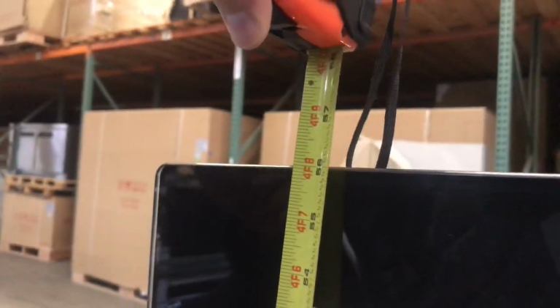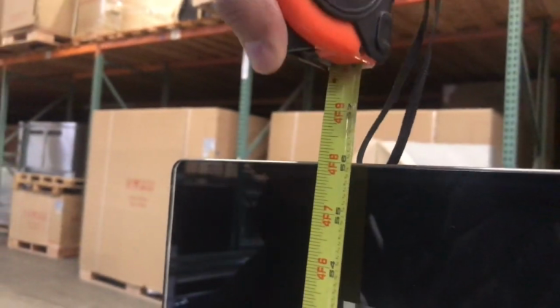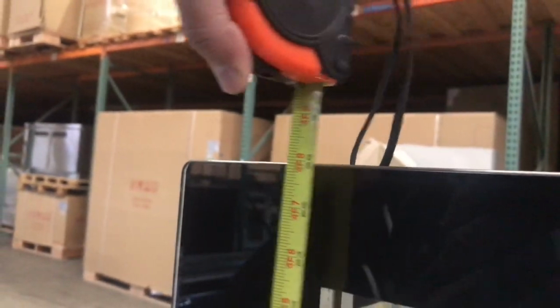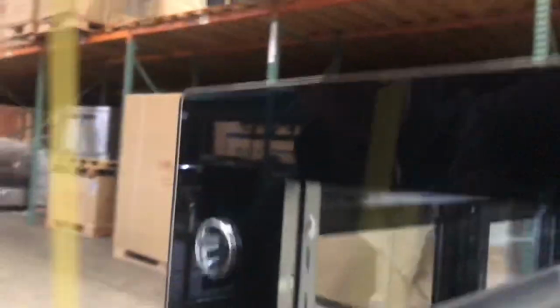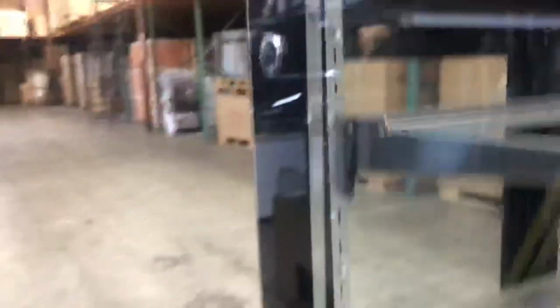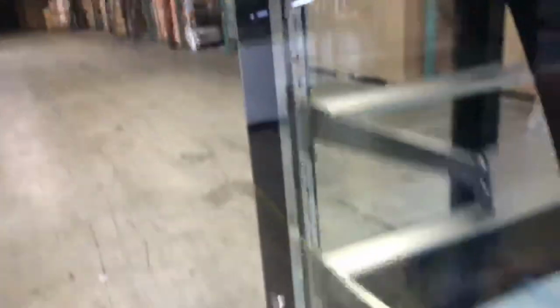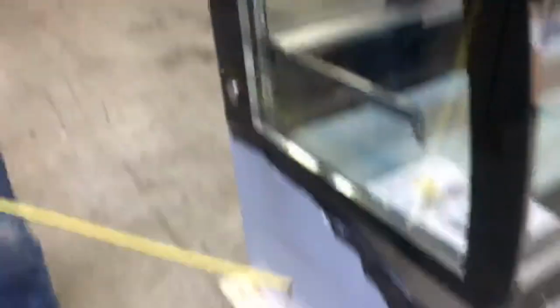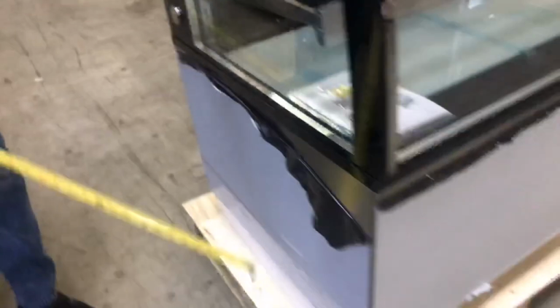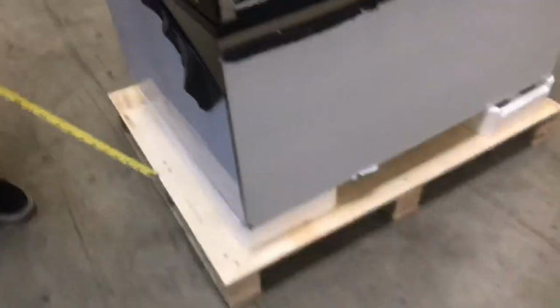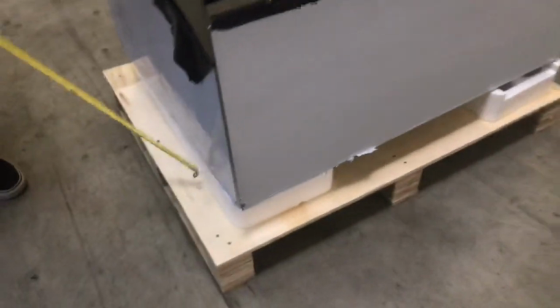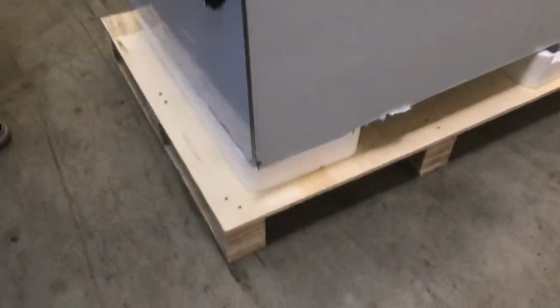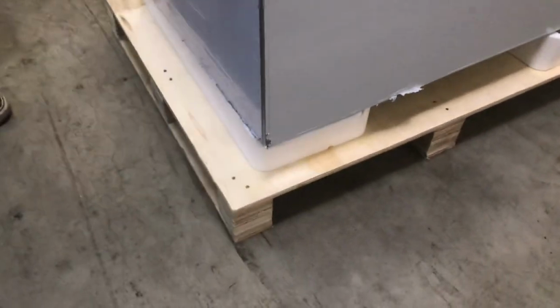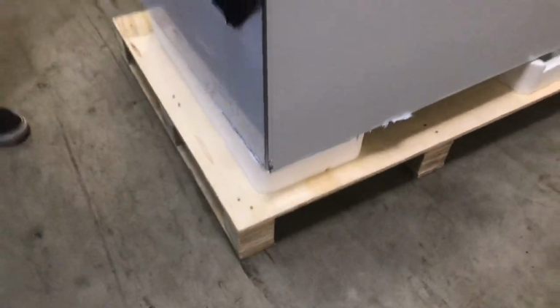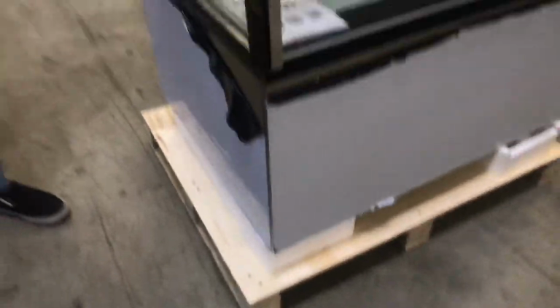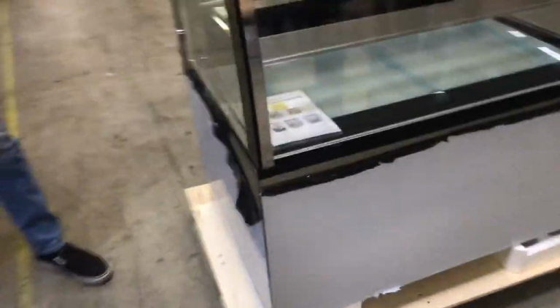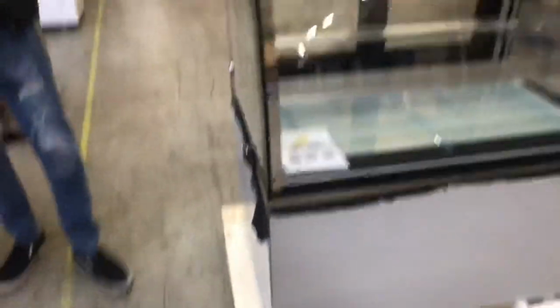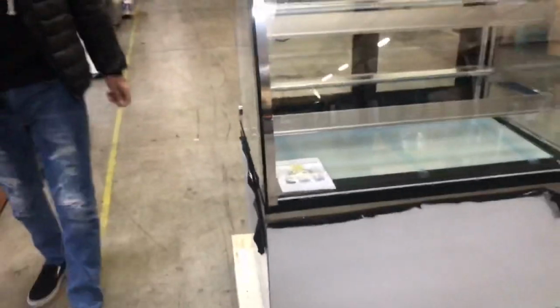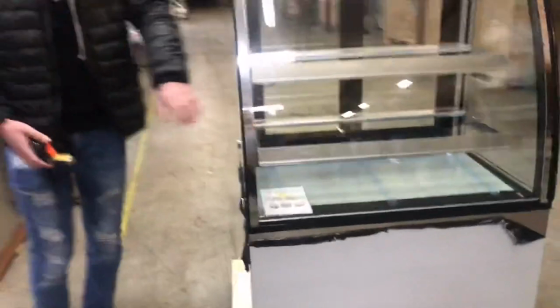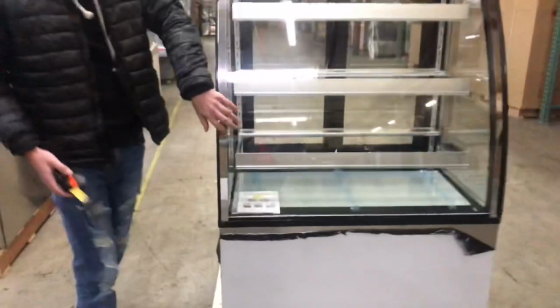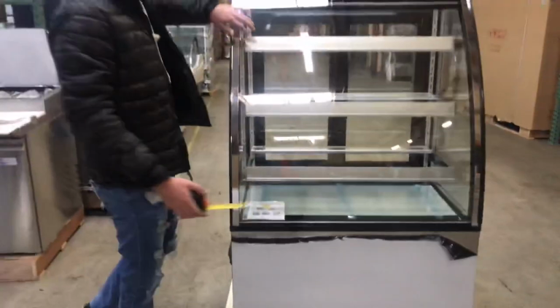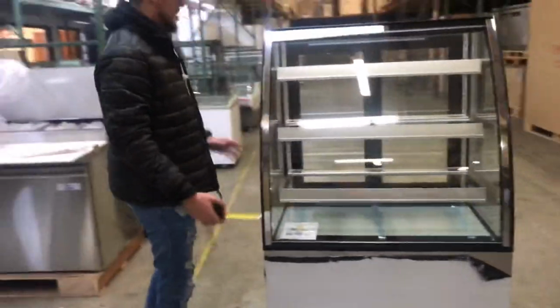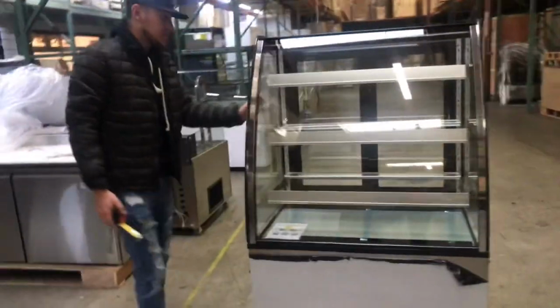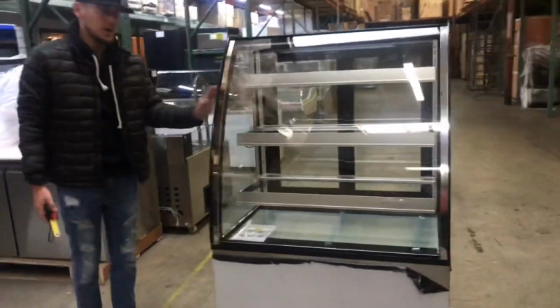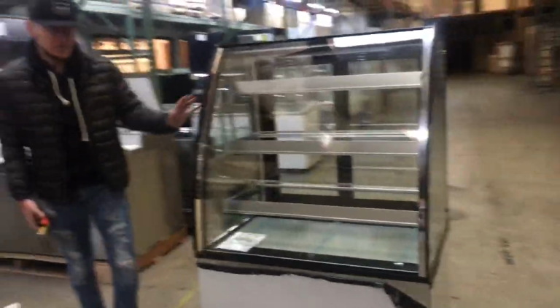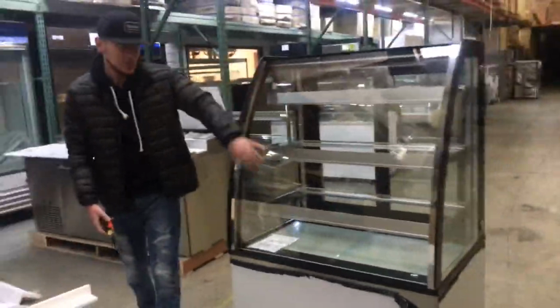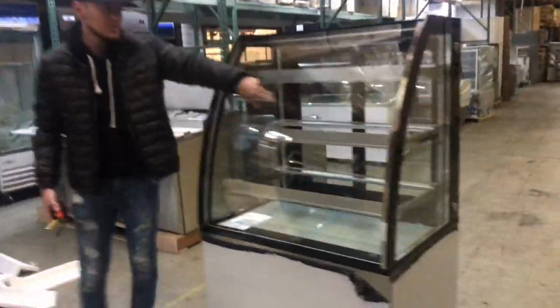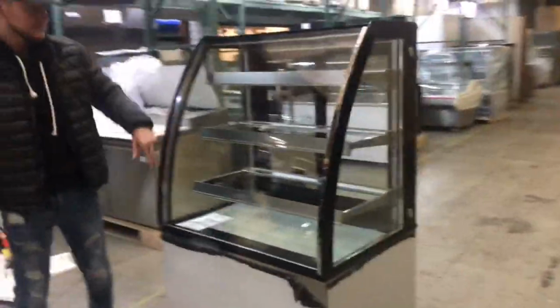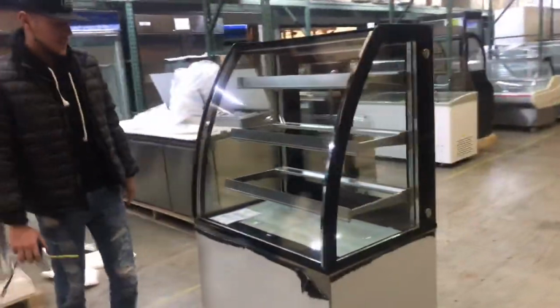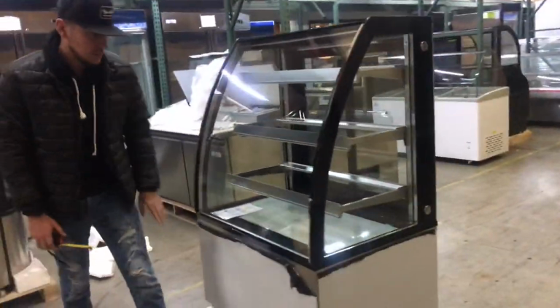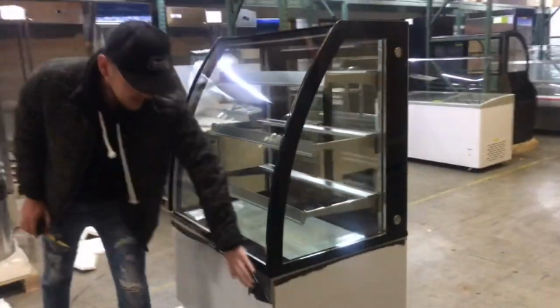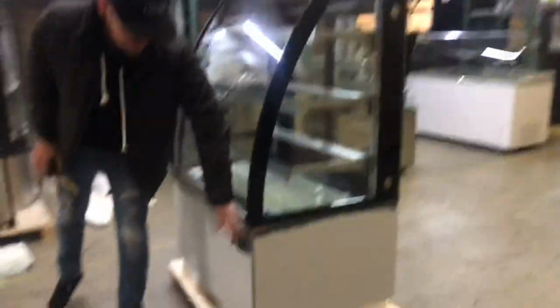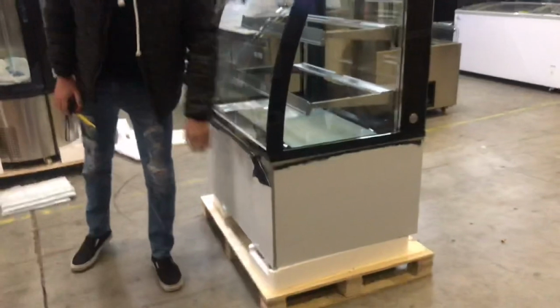This bakery case does come with wheels on the bottom so you can move it around if you'd like. It's a curved glass display. It has glass all over and on the bottom it is going to be stainless steel.